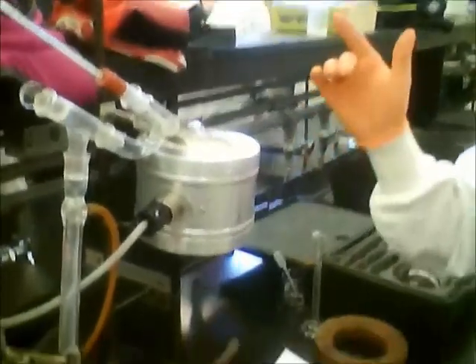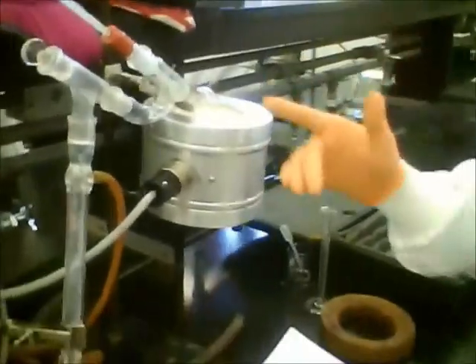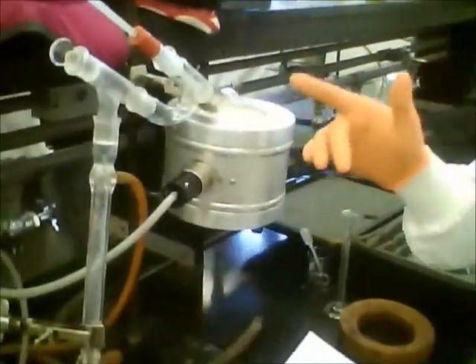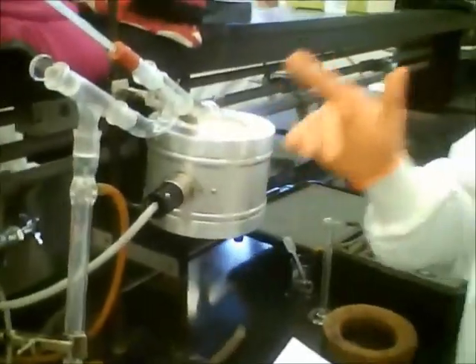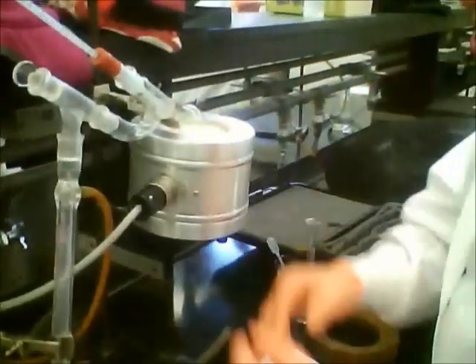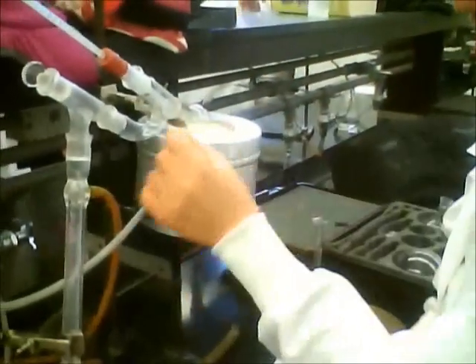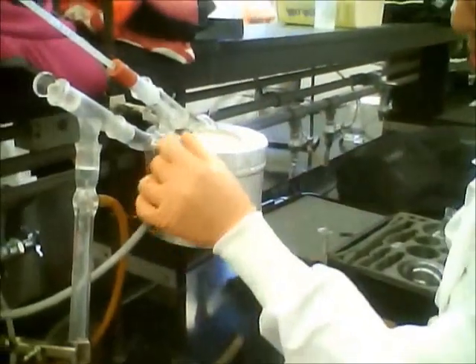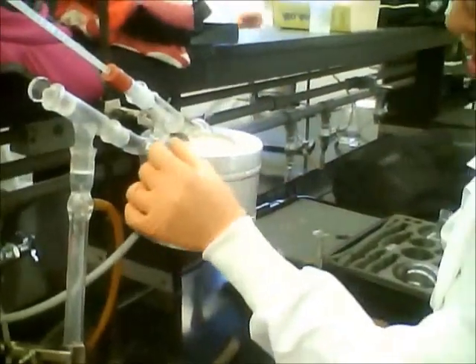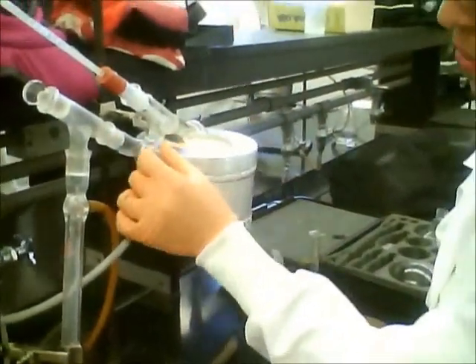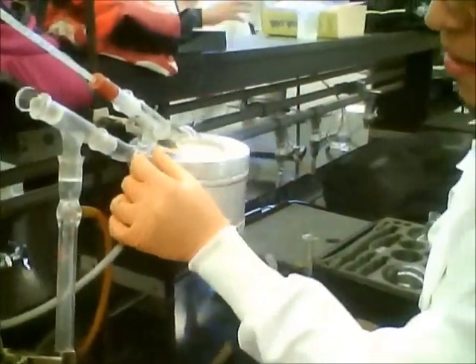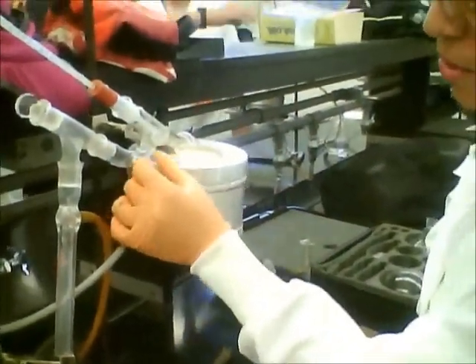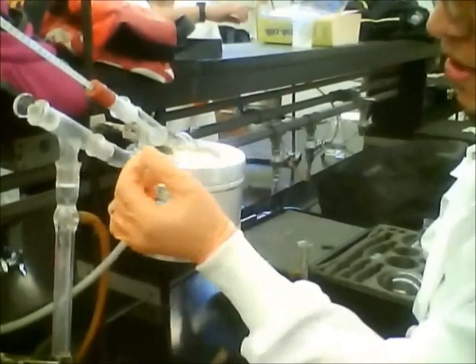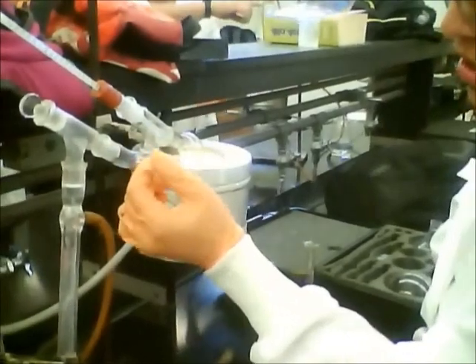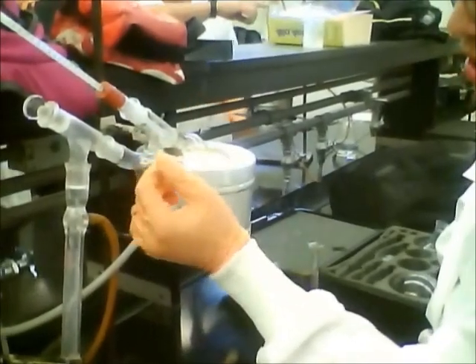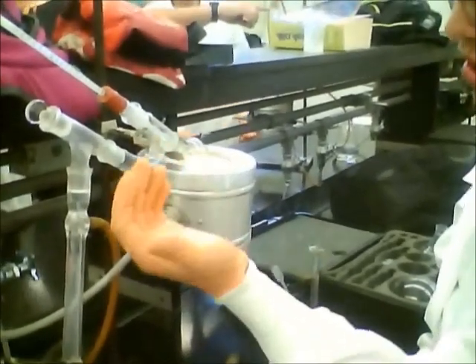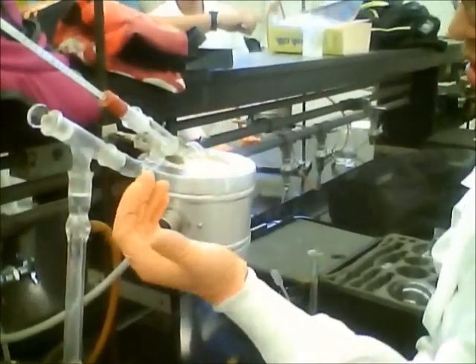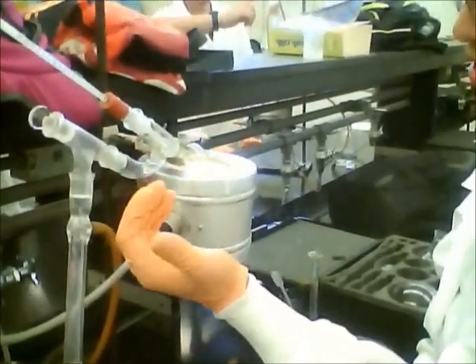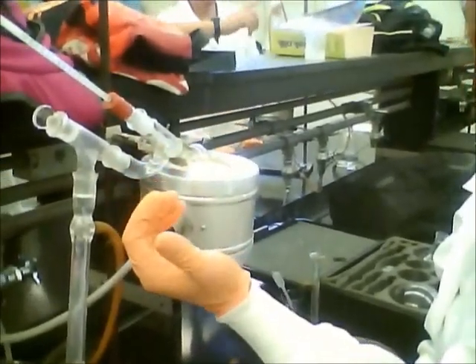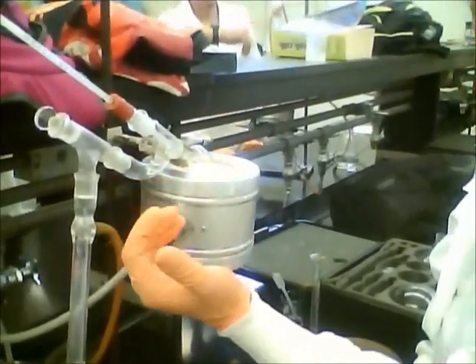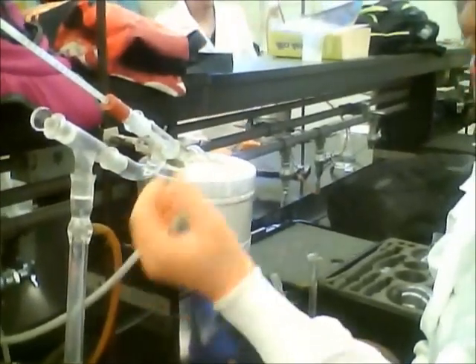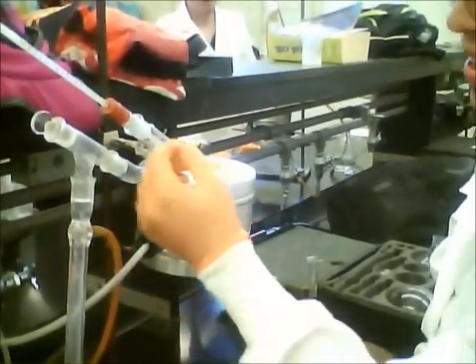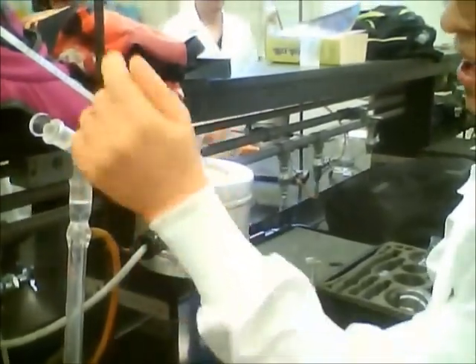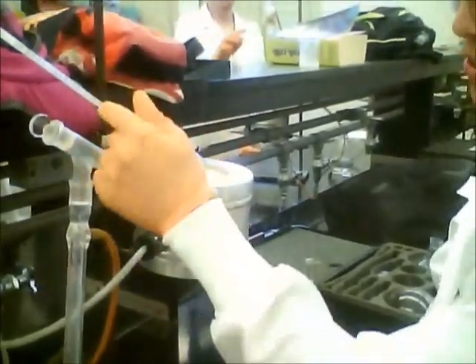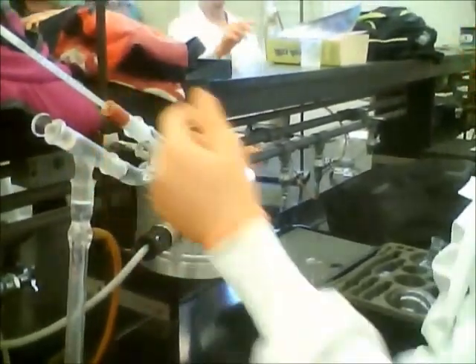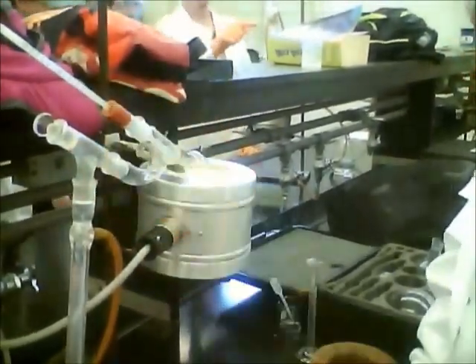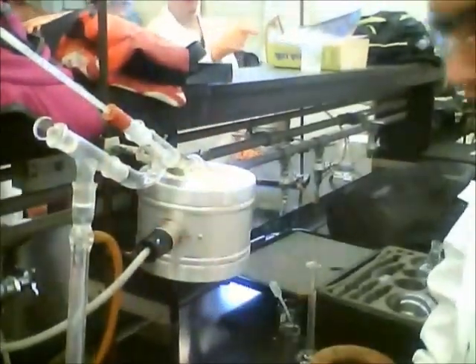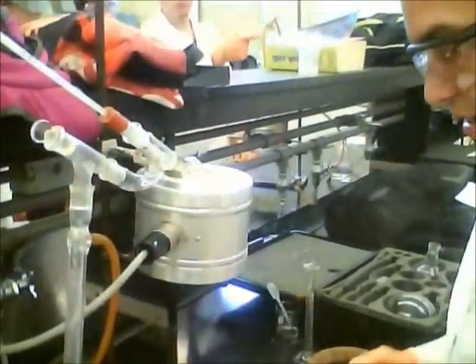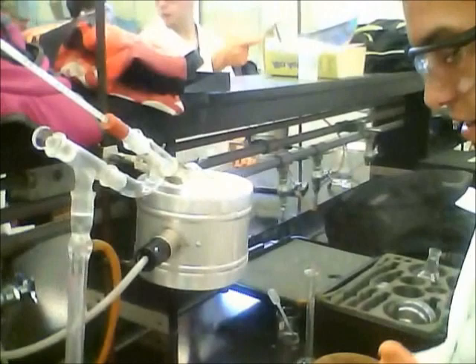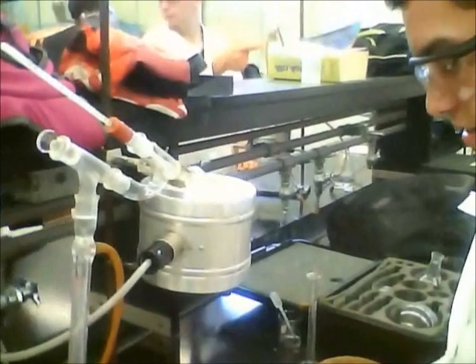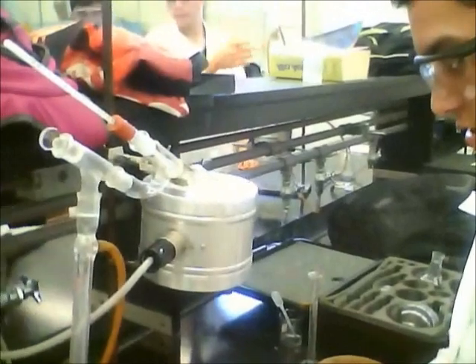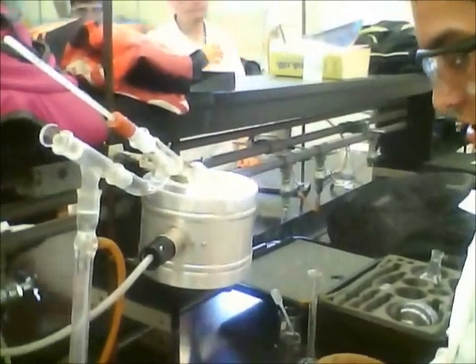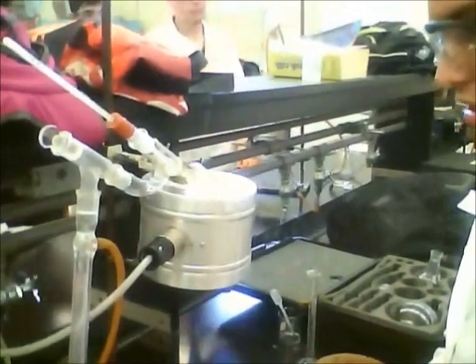The temperature is supposed to be measured right here once it starts. We're going to record the temperature, and that's it.